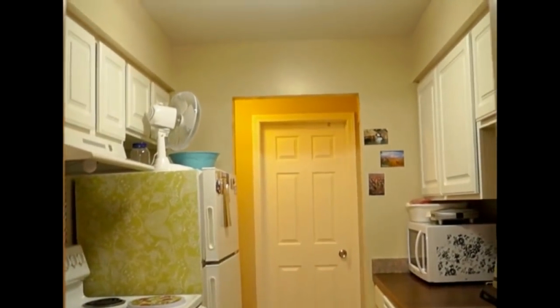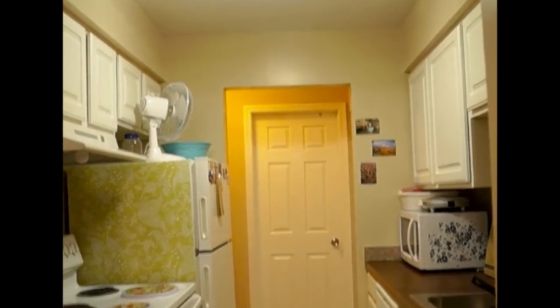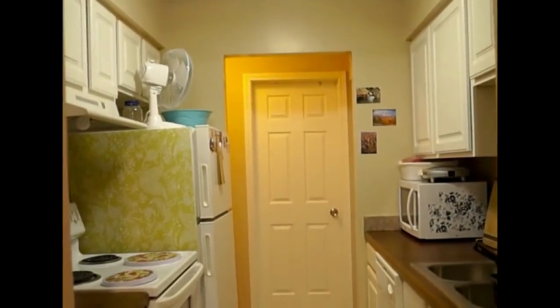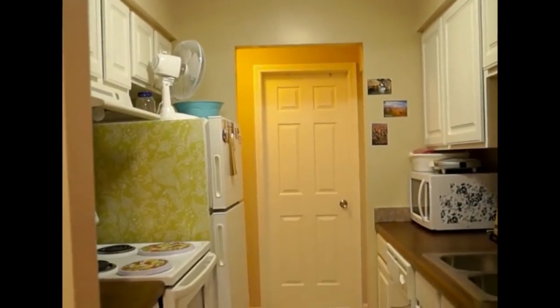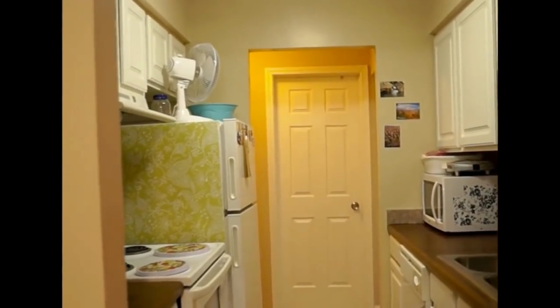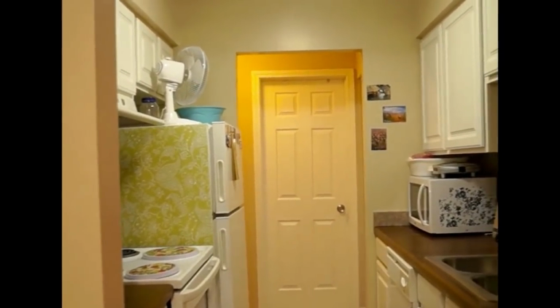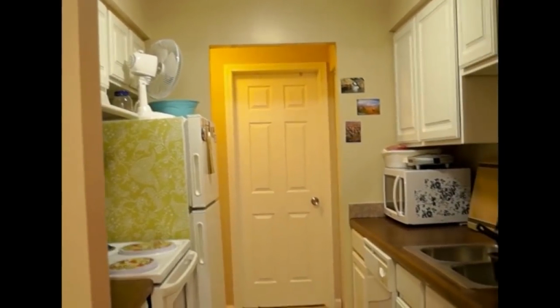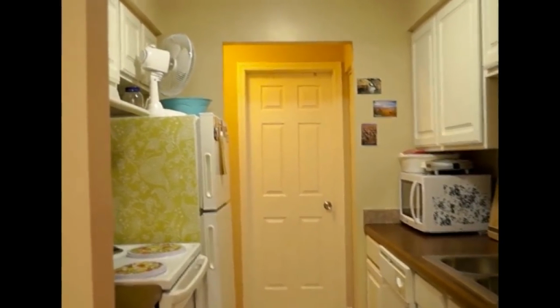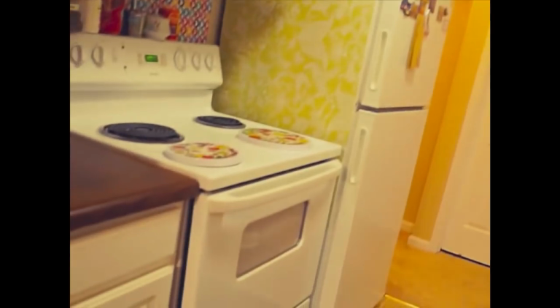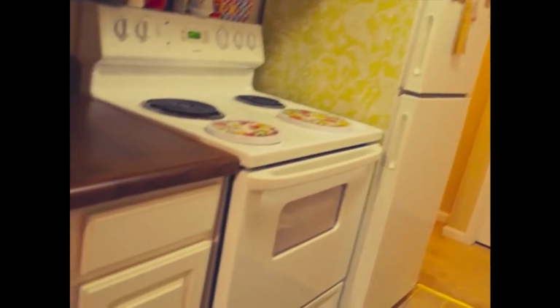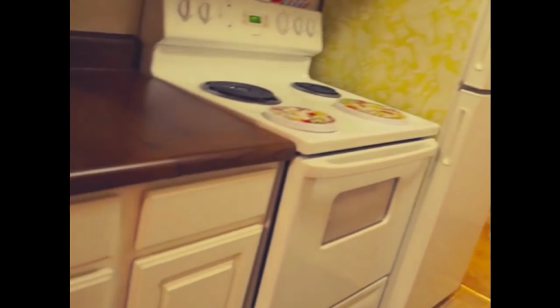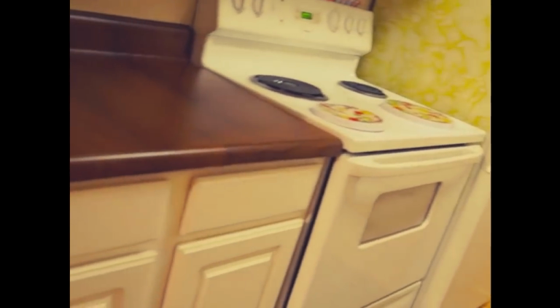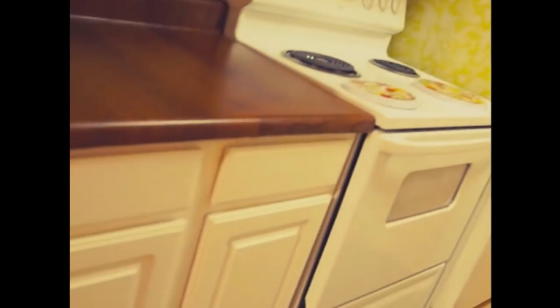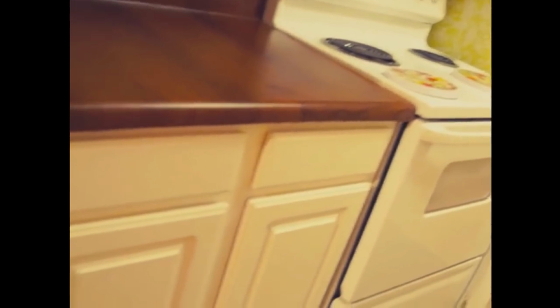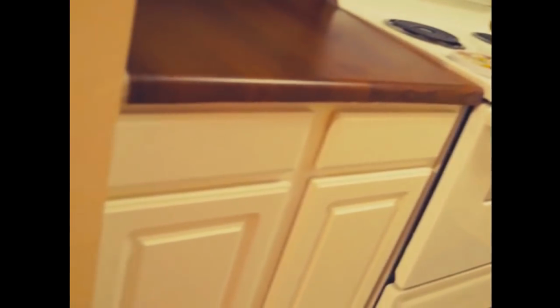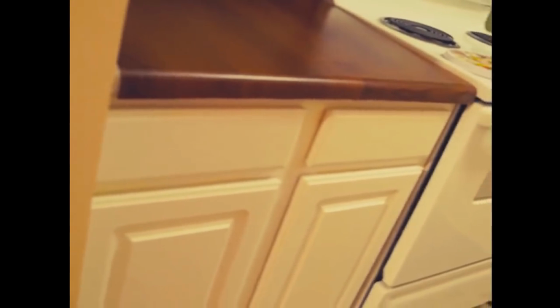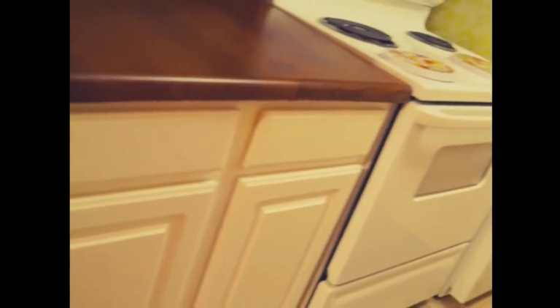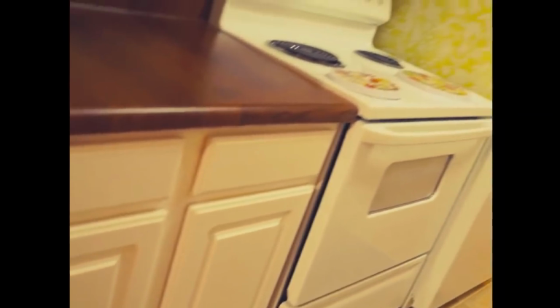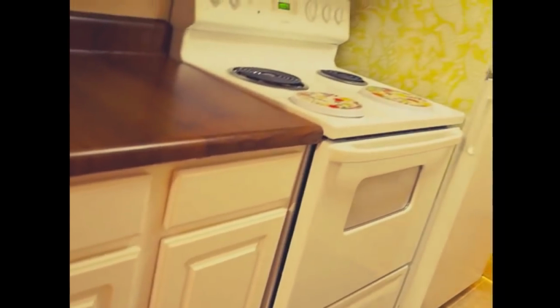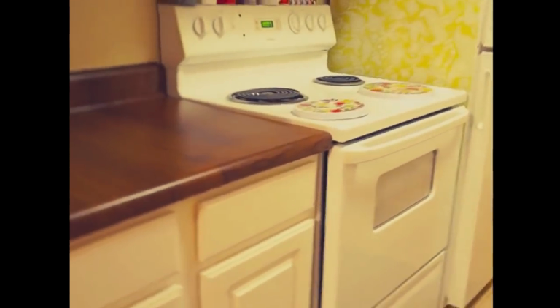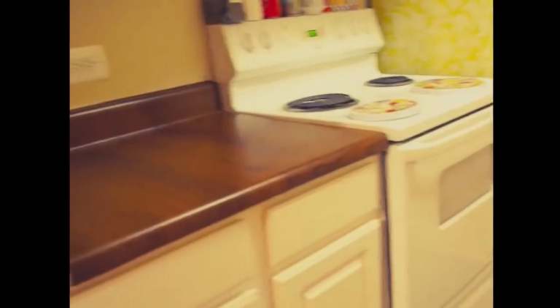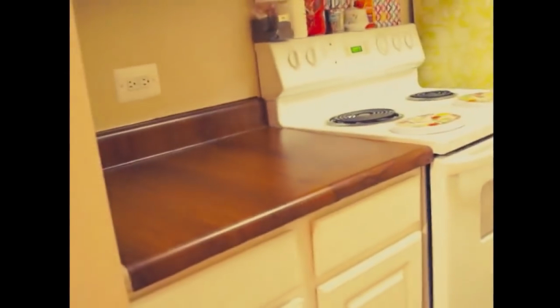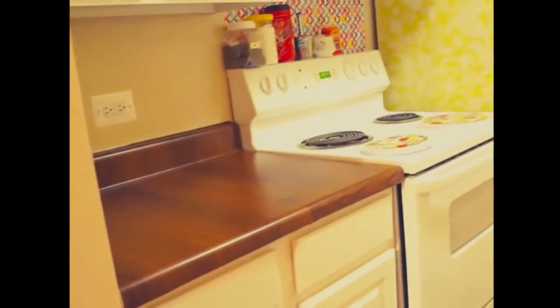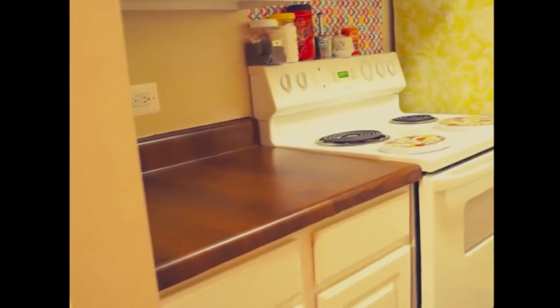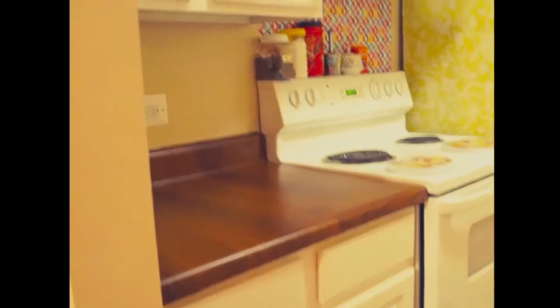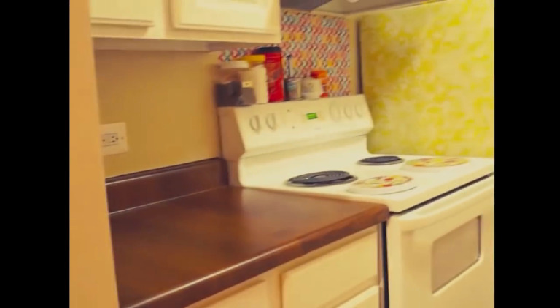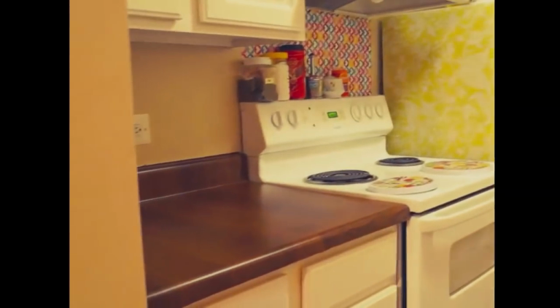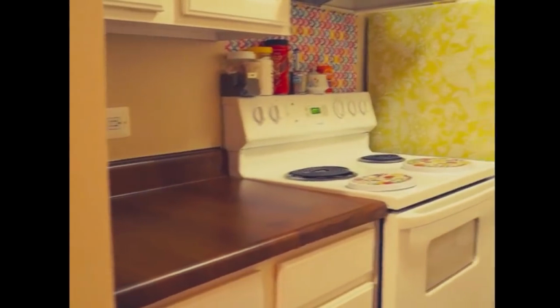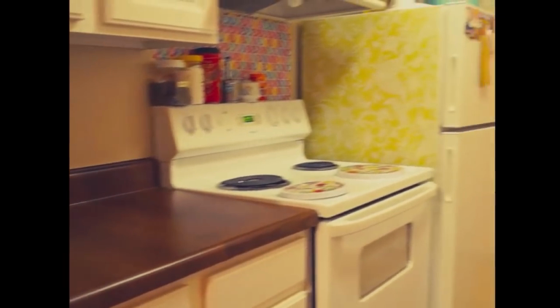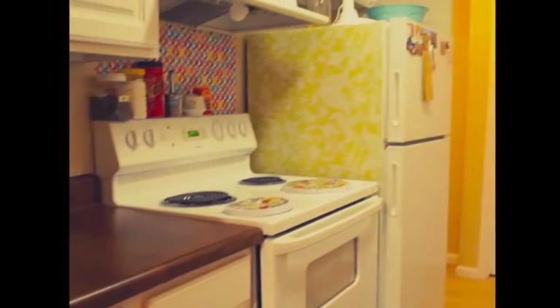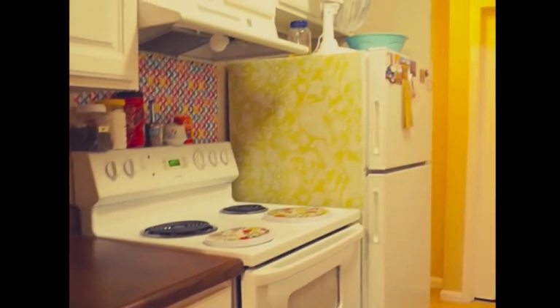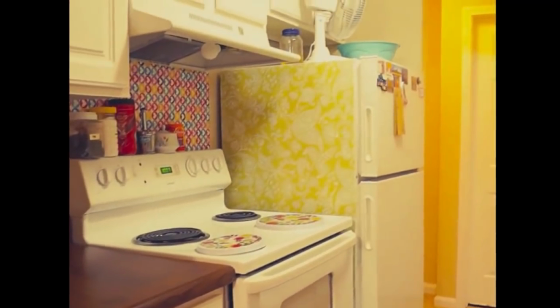This is the inner view of my kitchen. You can see this is one side — on this side there is a cooking stove, fridge, and some counter space to work on, along with different cabinets.